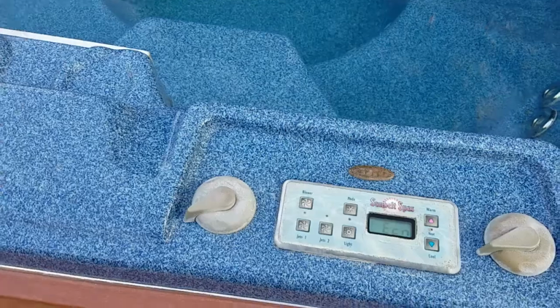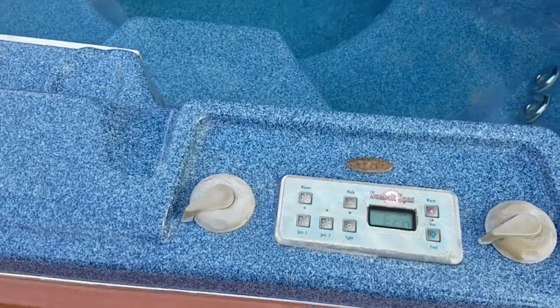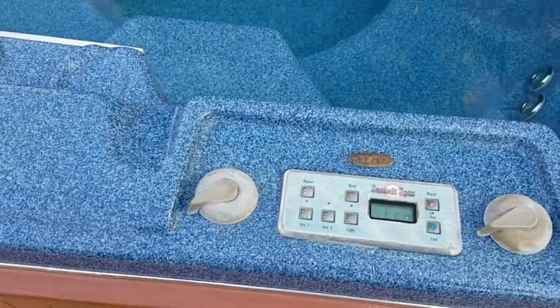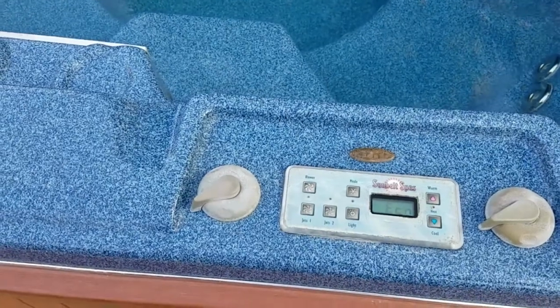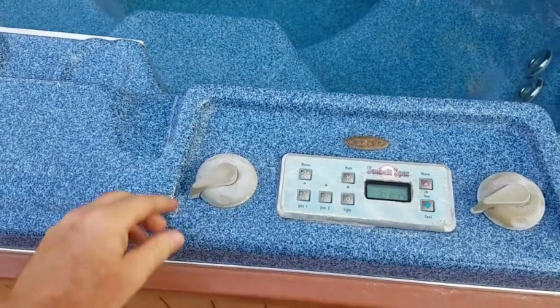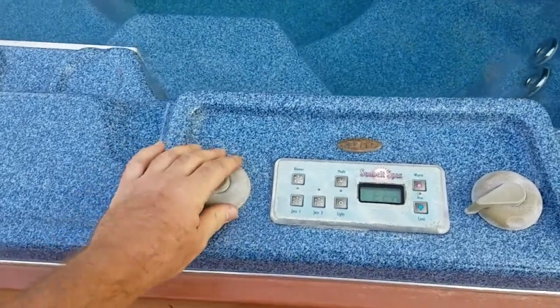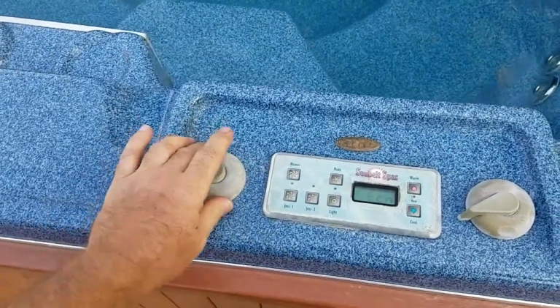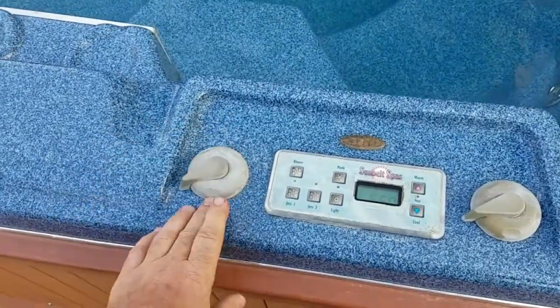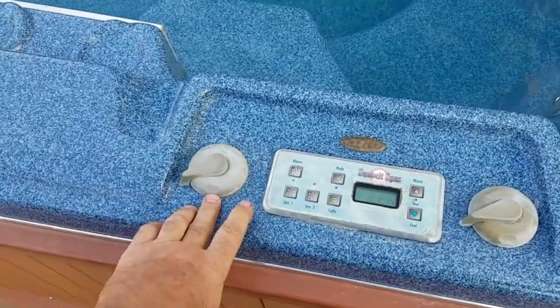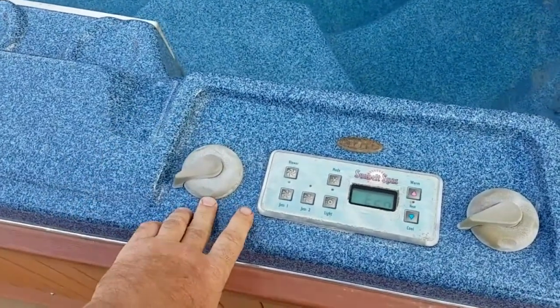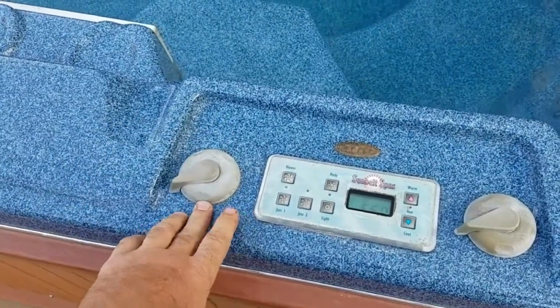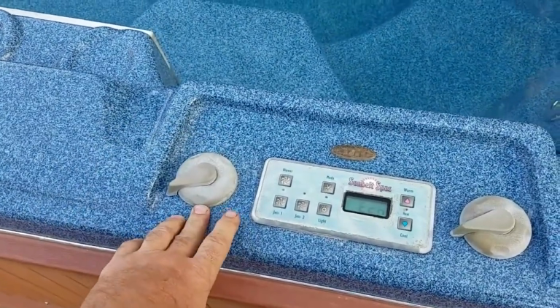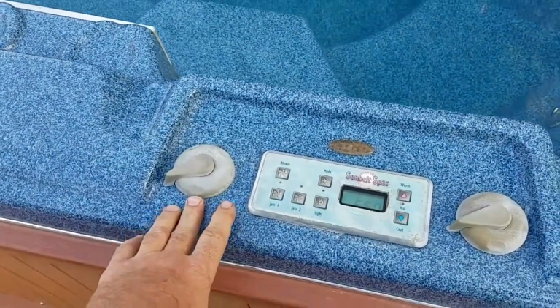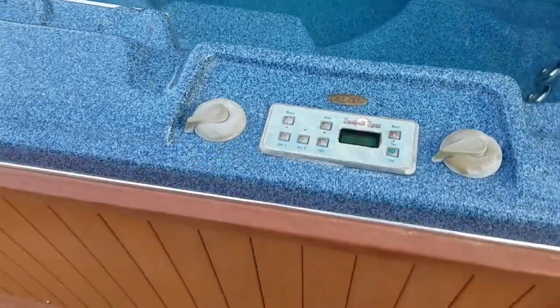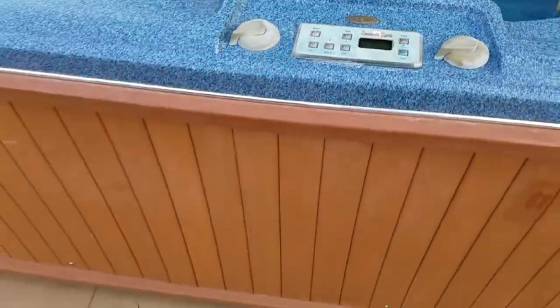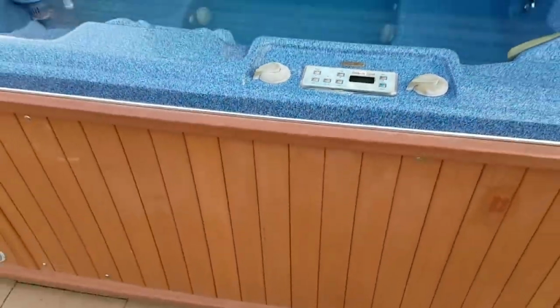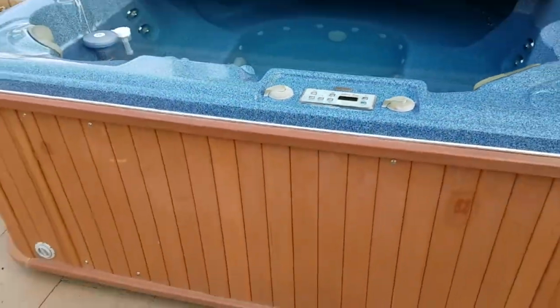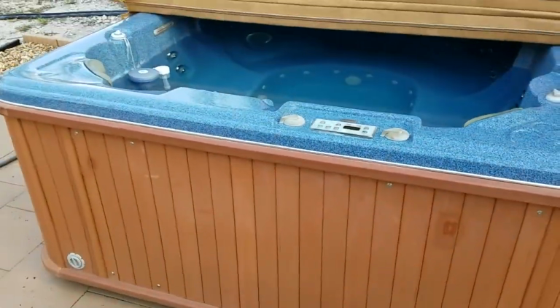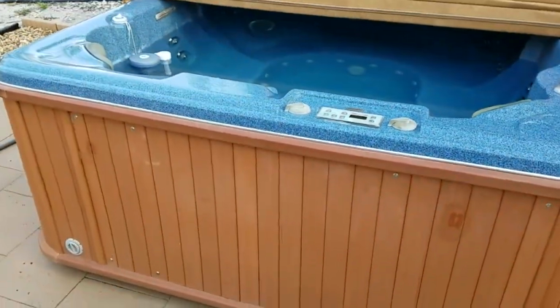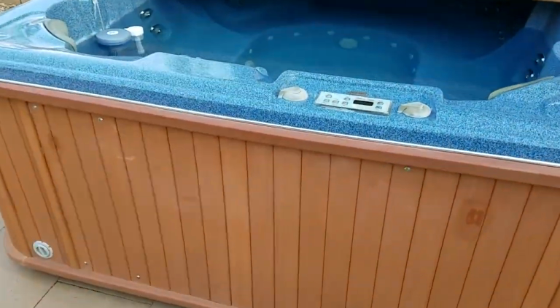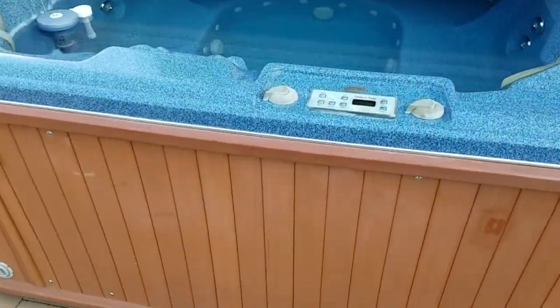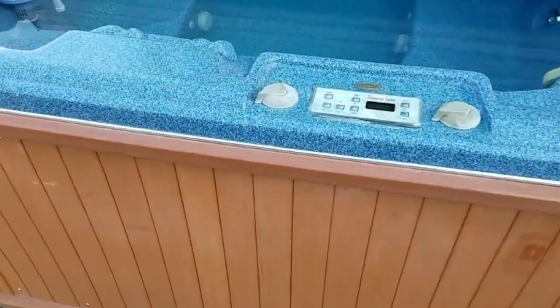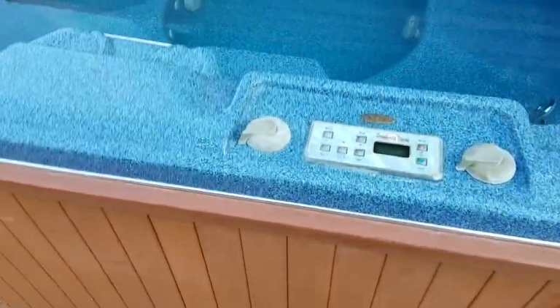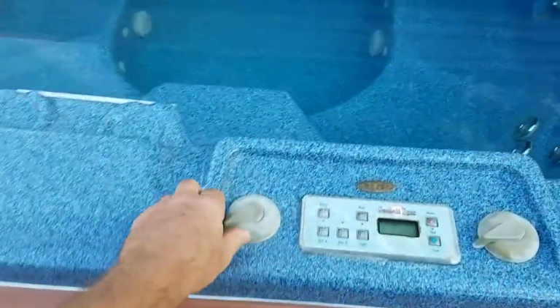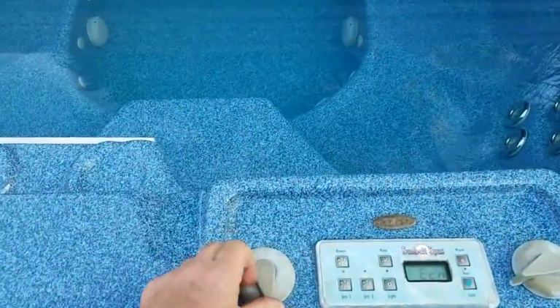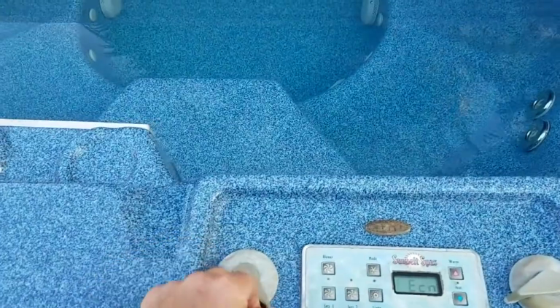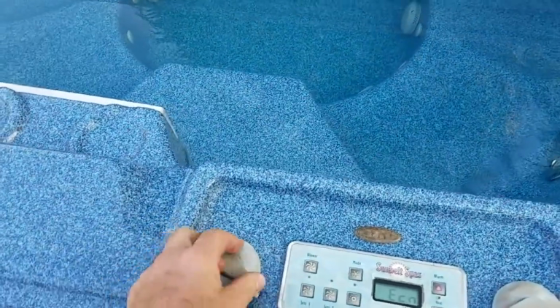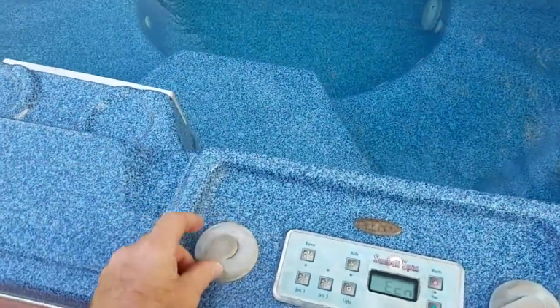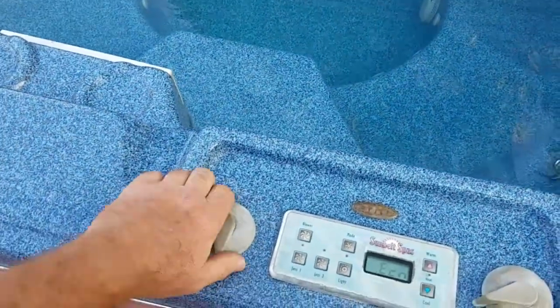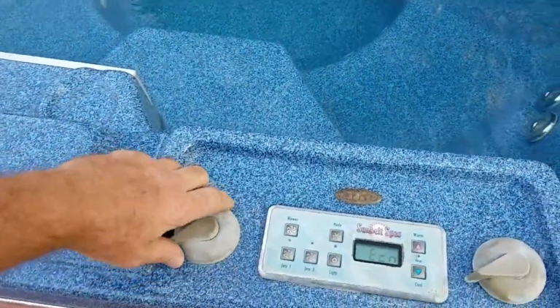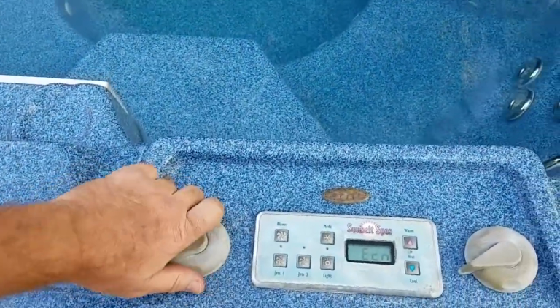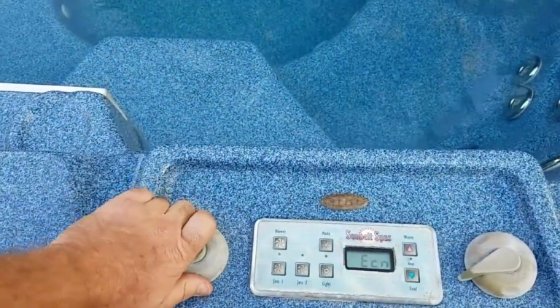I want to make this a video for changing a Waterway air control valve. This is a Sunbelt spa, and you notice this one just basically doesn't hardly do anything anymore.